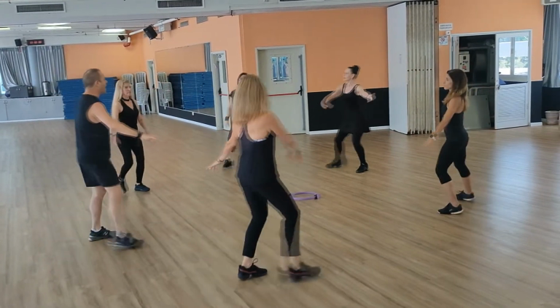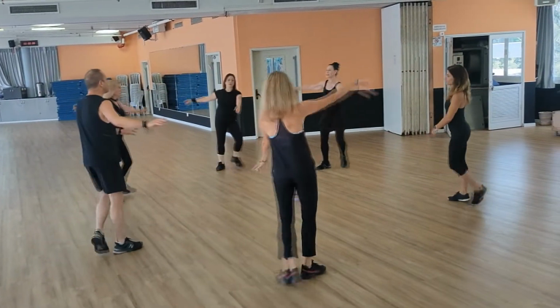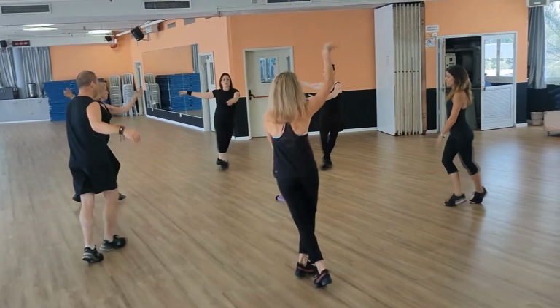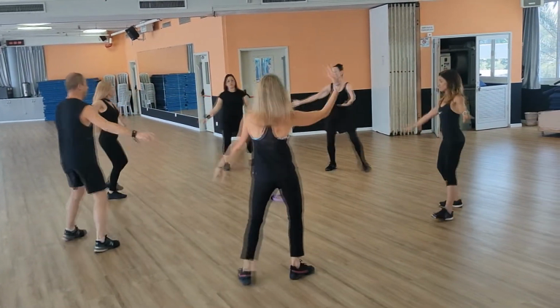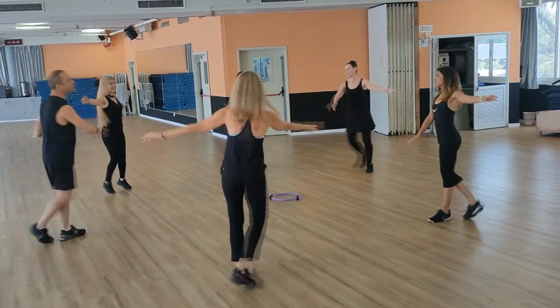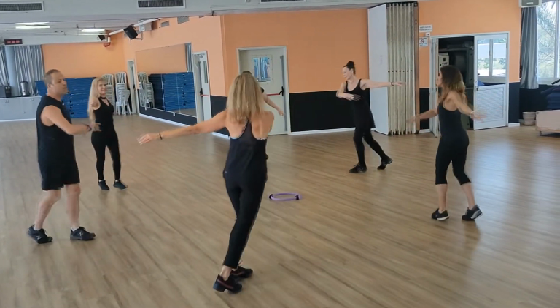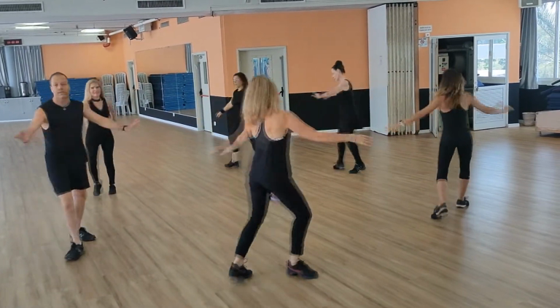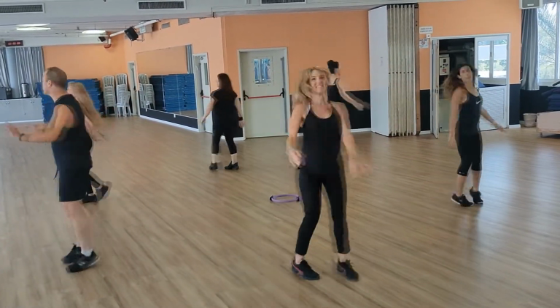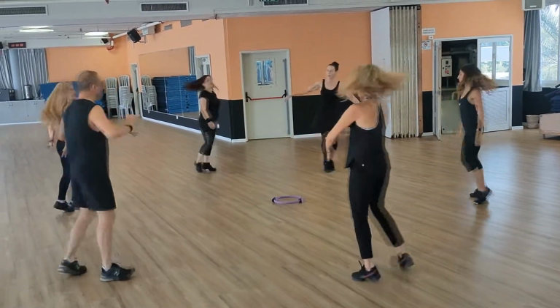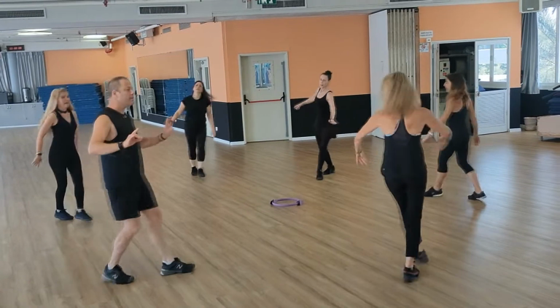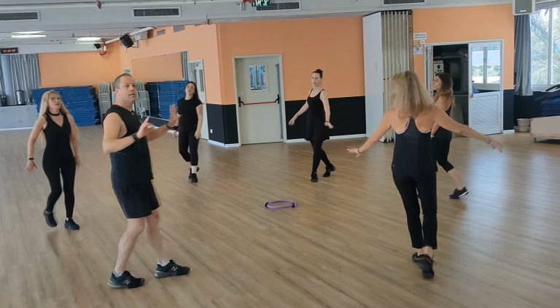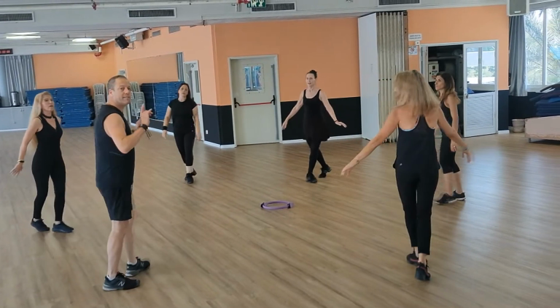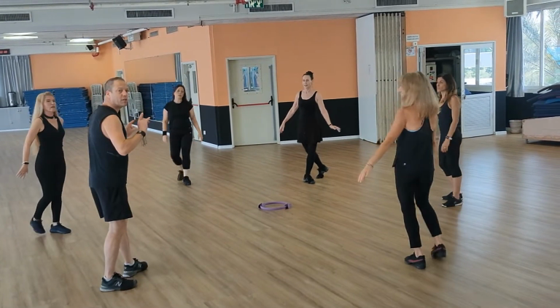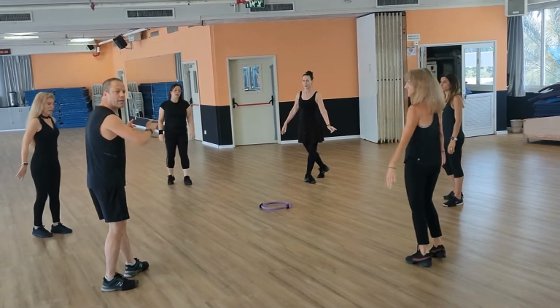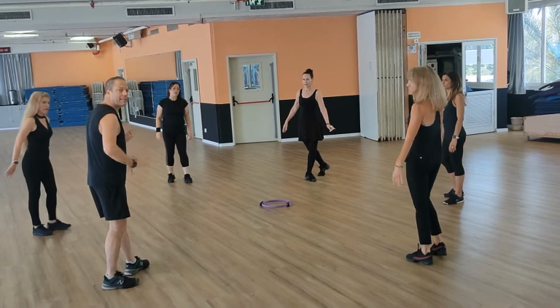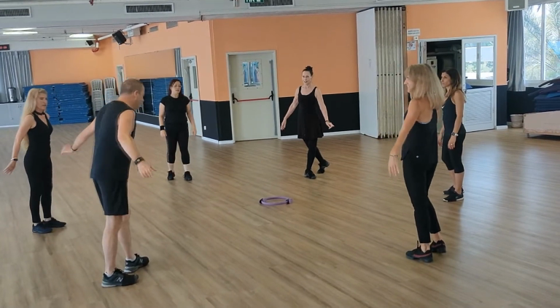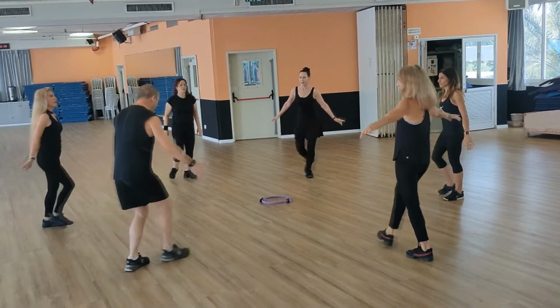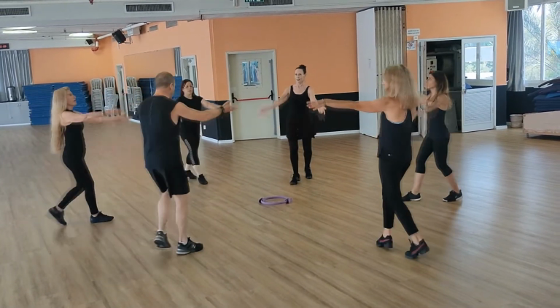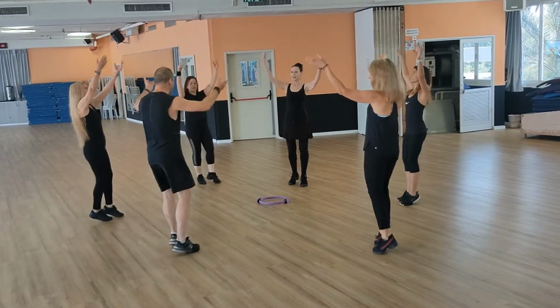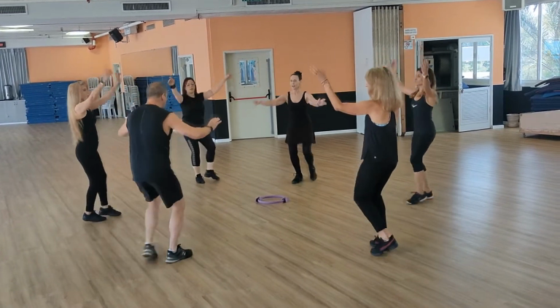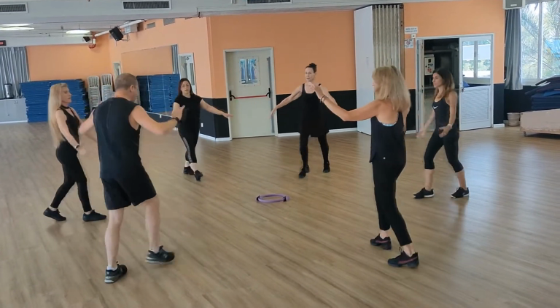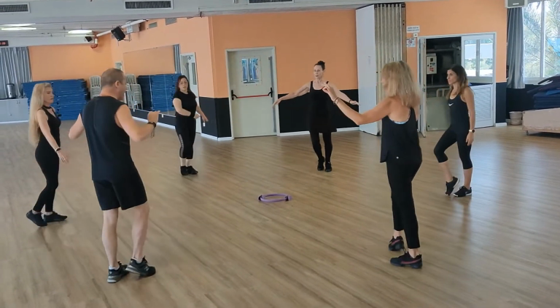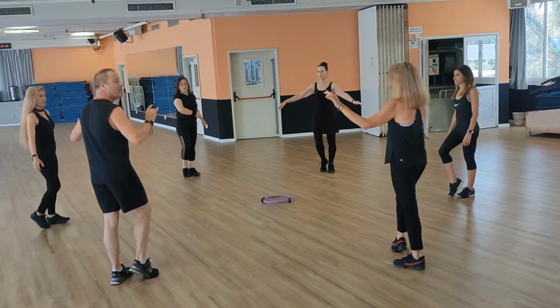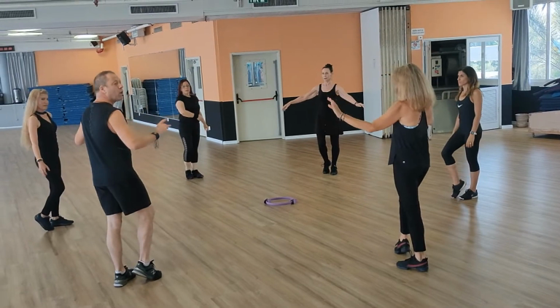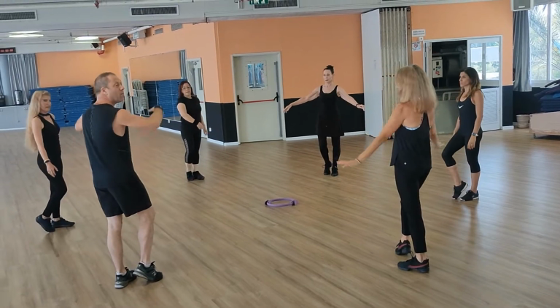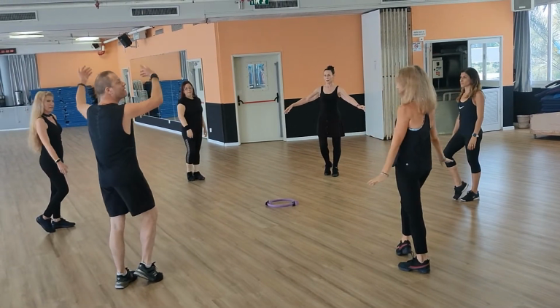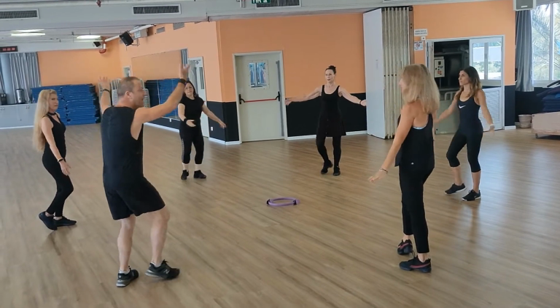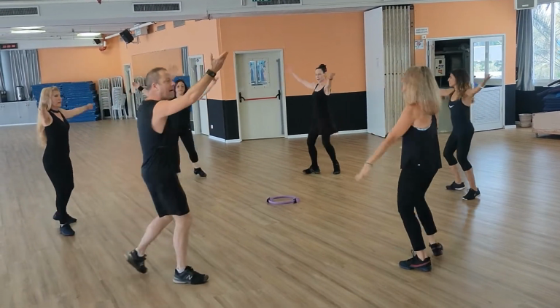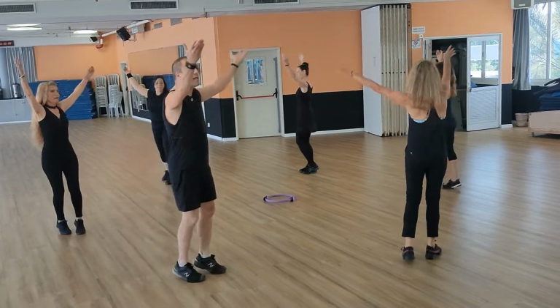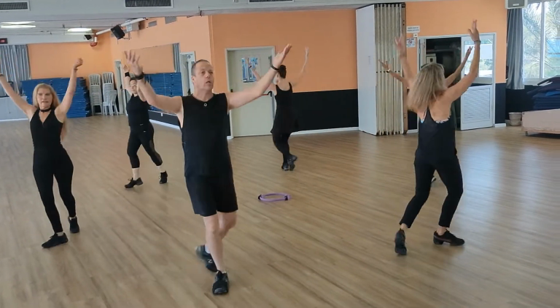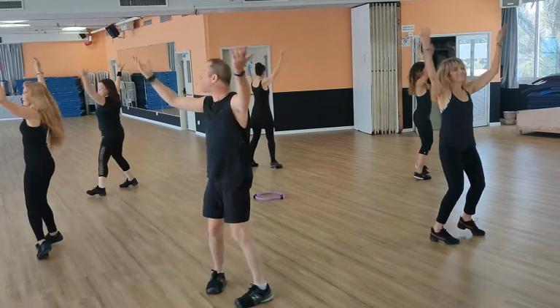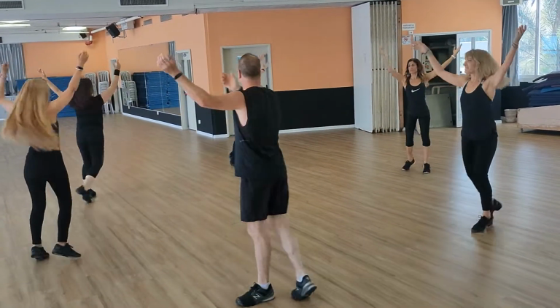1, 2, 3, 1, 2, 3. And we will take this one here. 1, 2, 3, 1, 2, 3, 1, 2, 3.